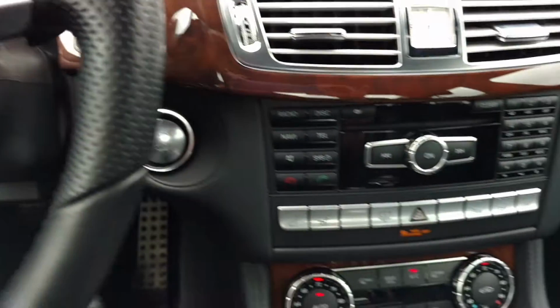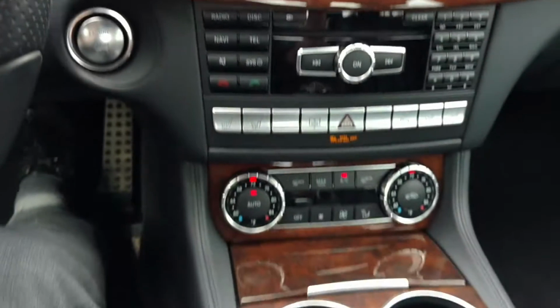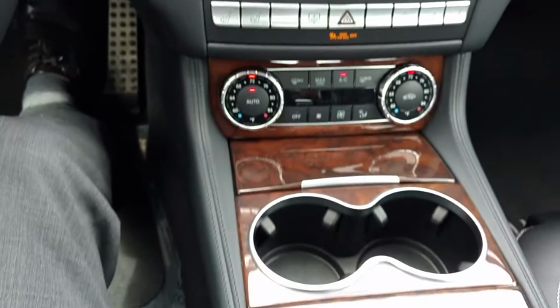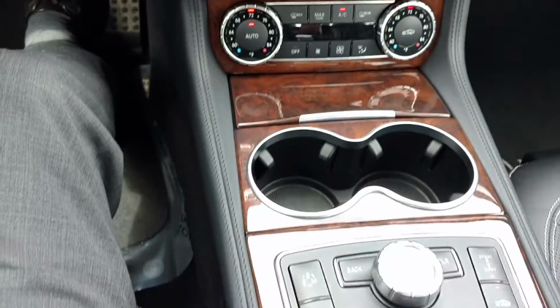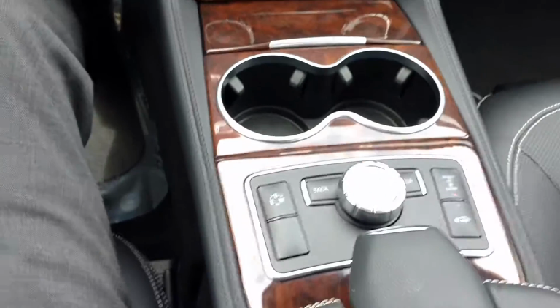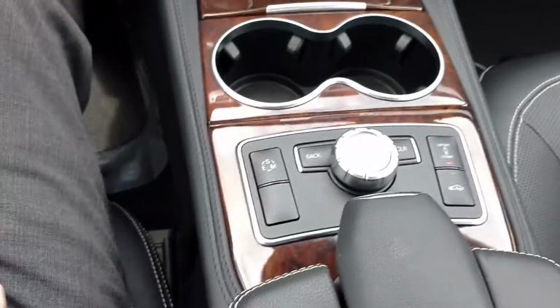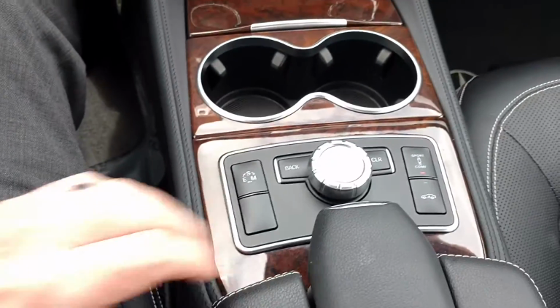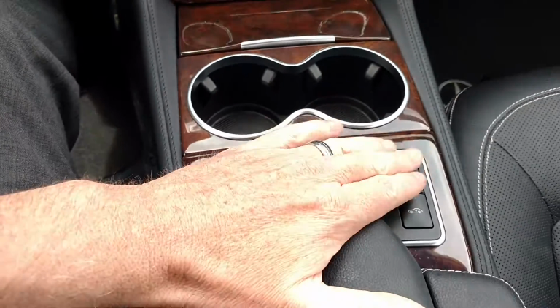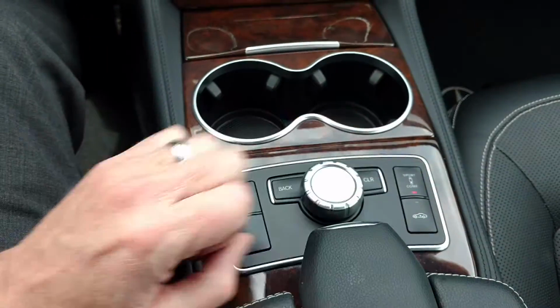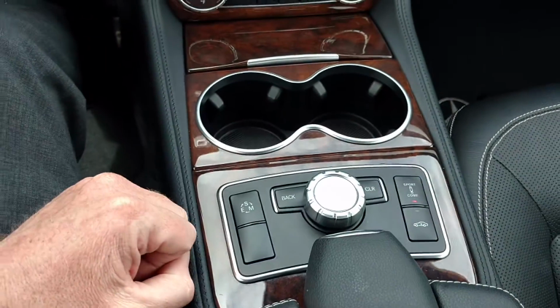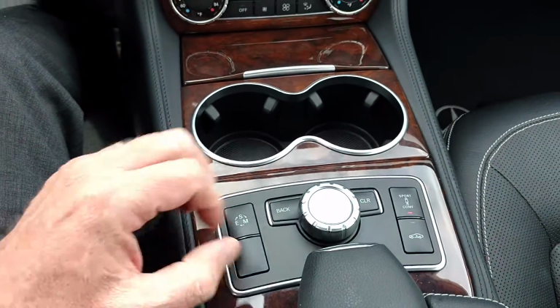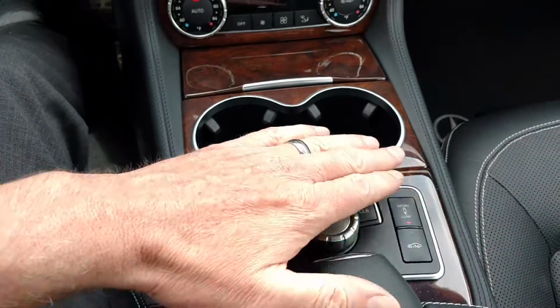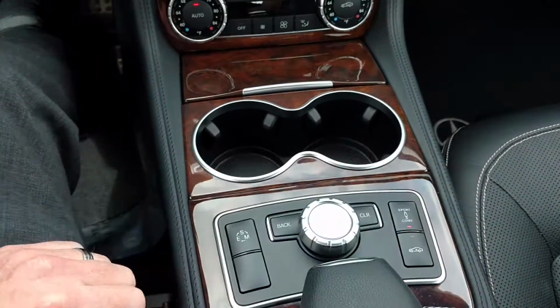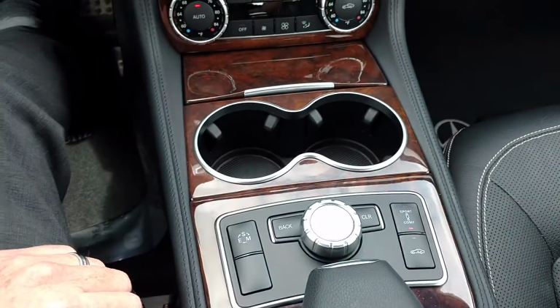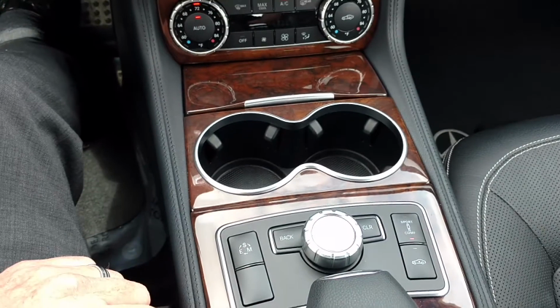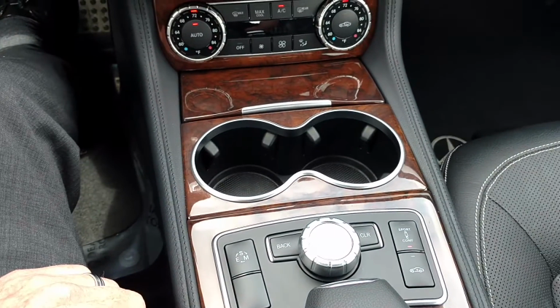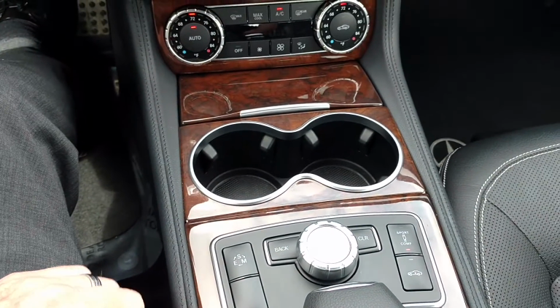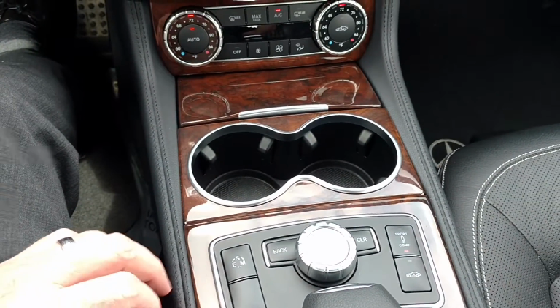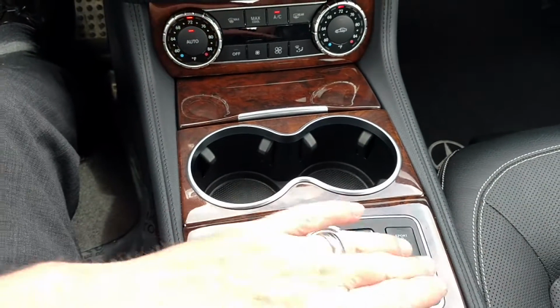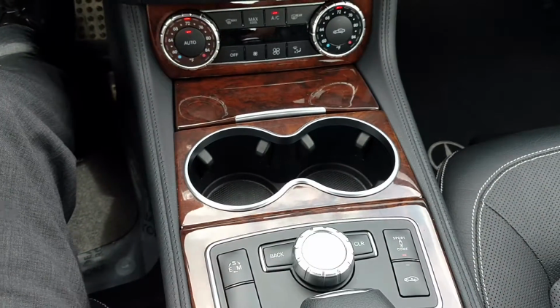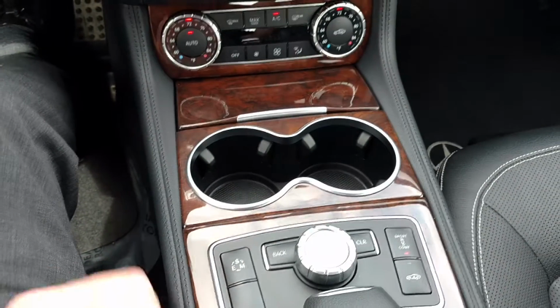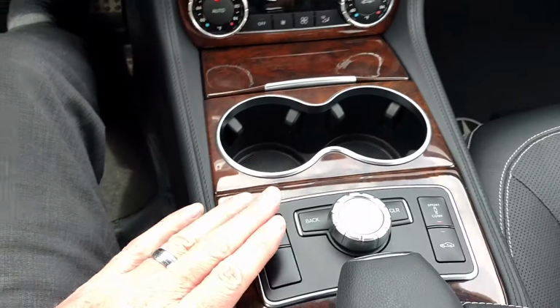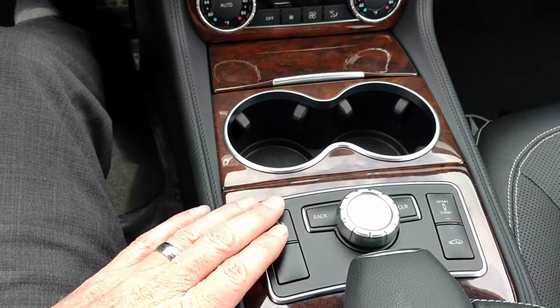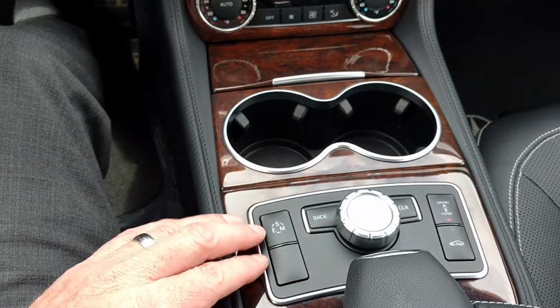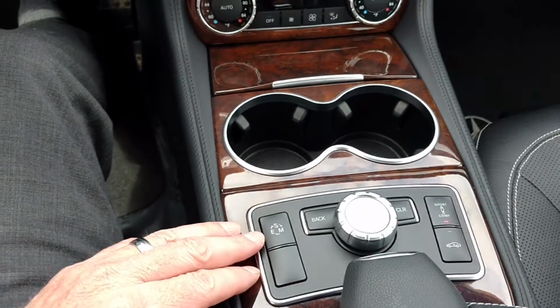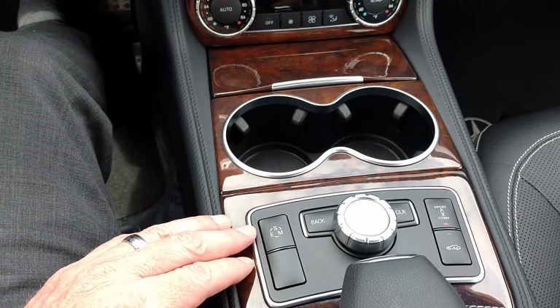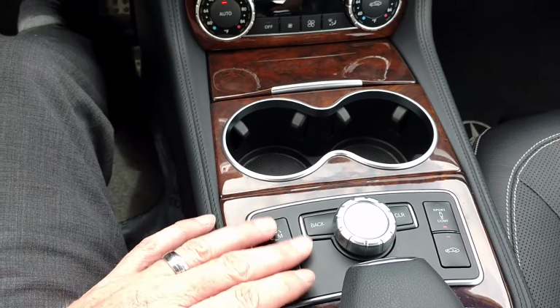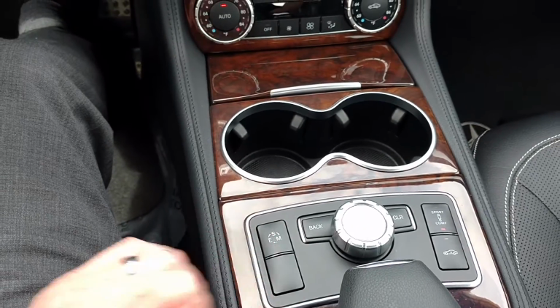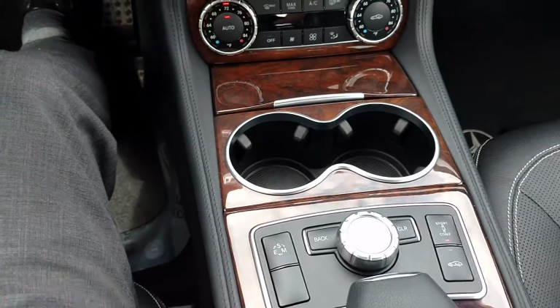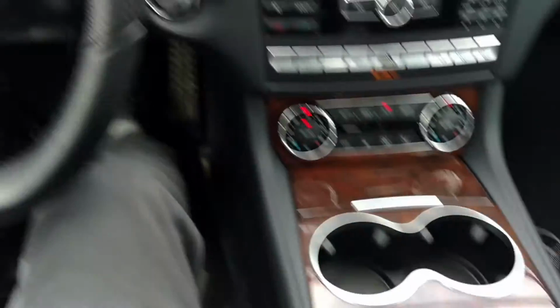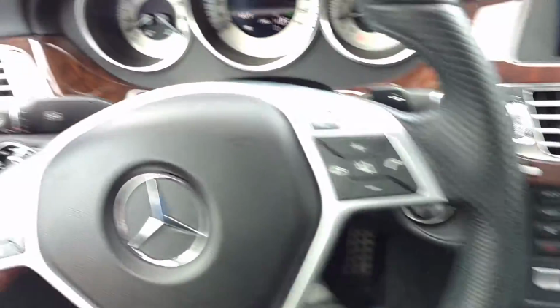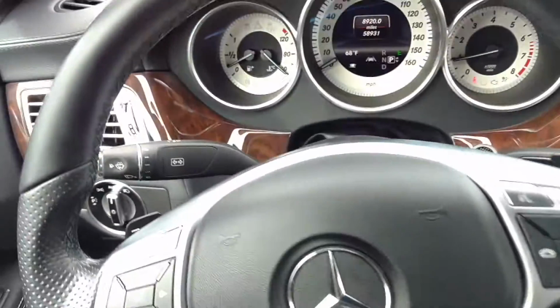Dual zone climate control. We can adjust the air ride suspension here — sport and comfort modes. We can also raise the vehicle. We've got transmission shift points here at economy and sport manual with the paddle shifting.